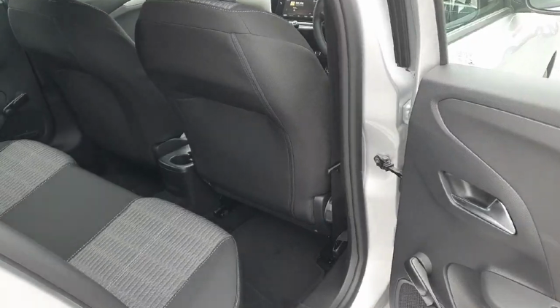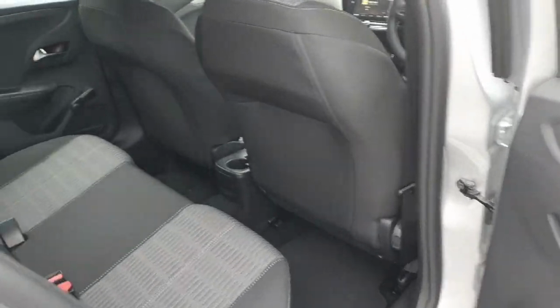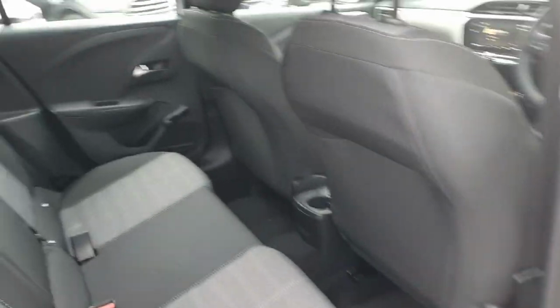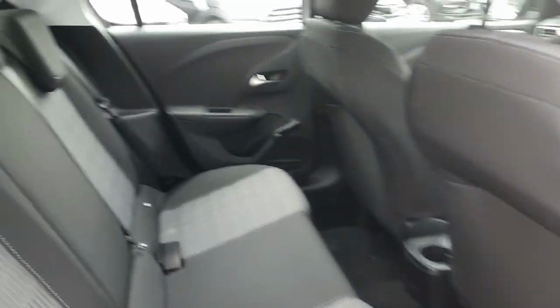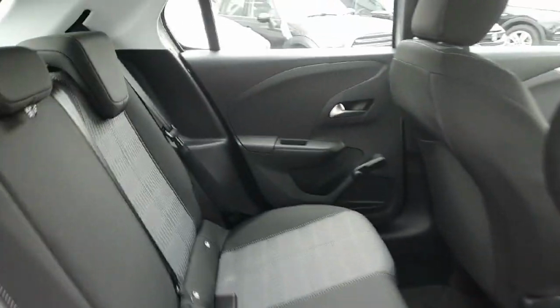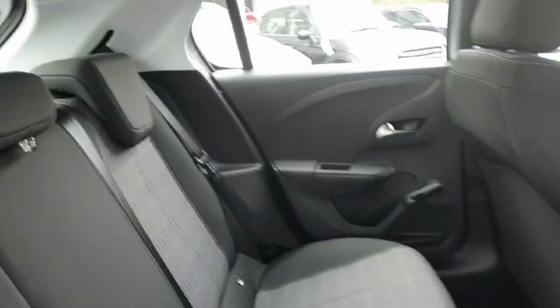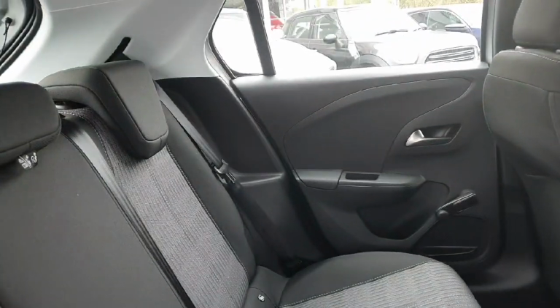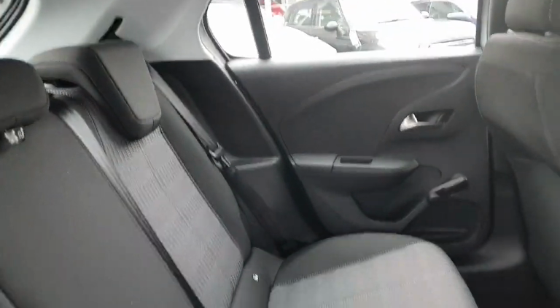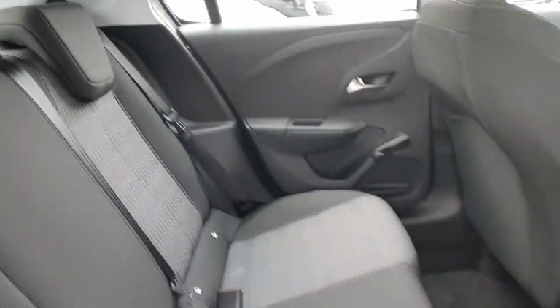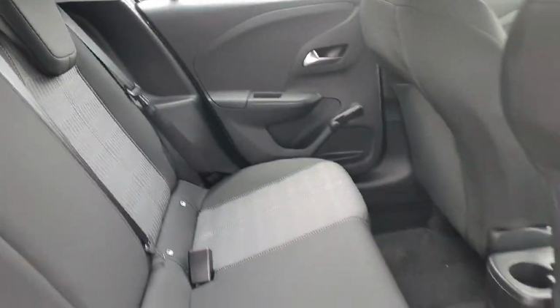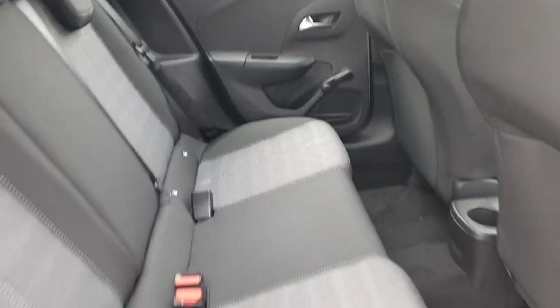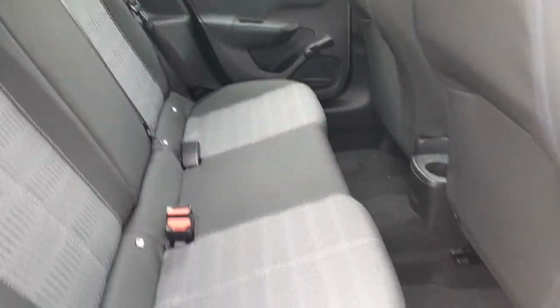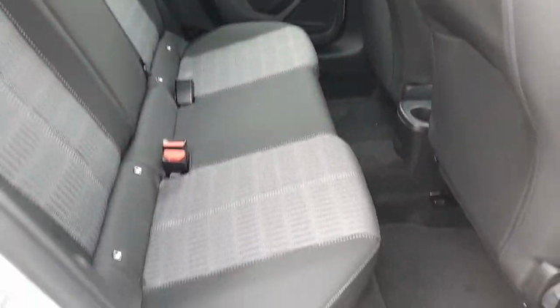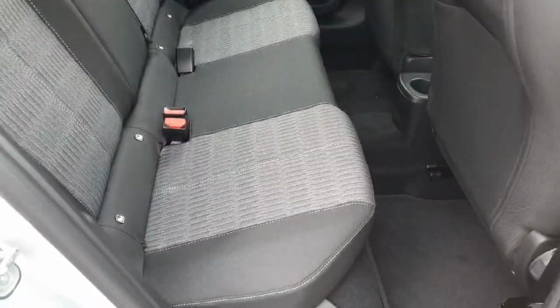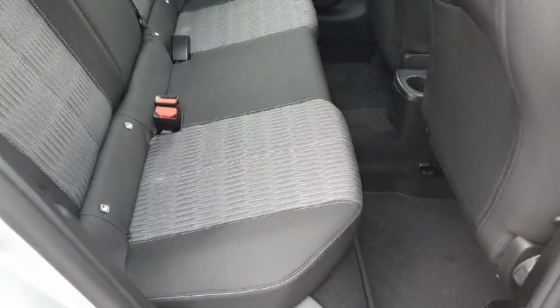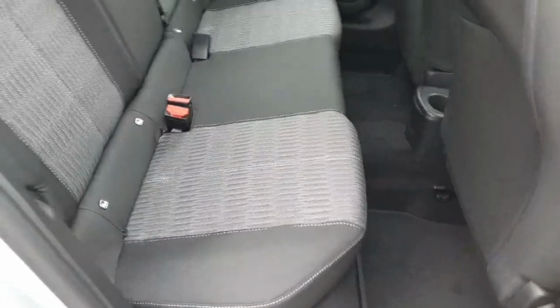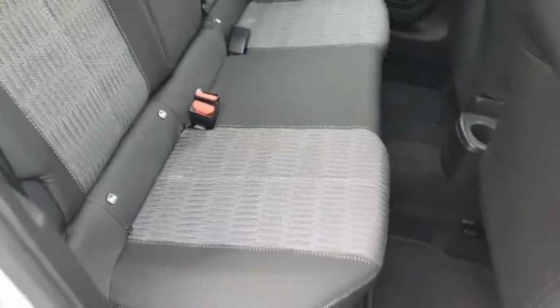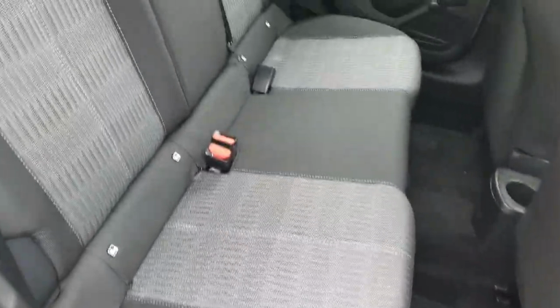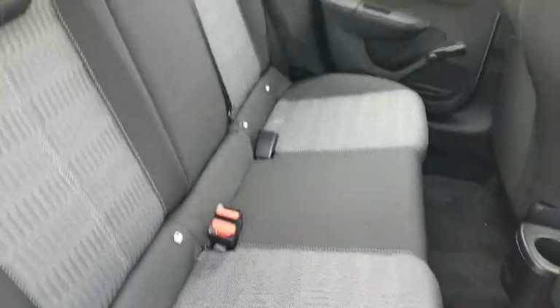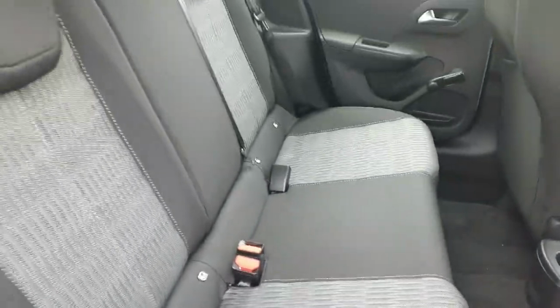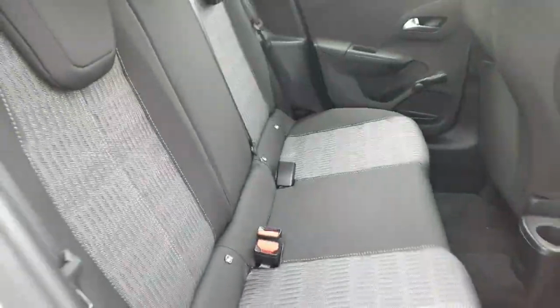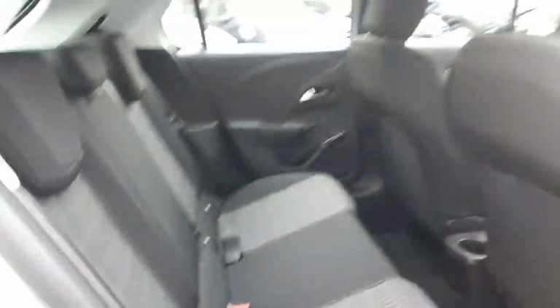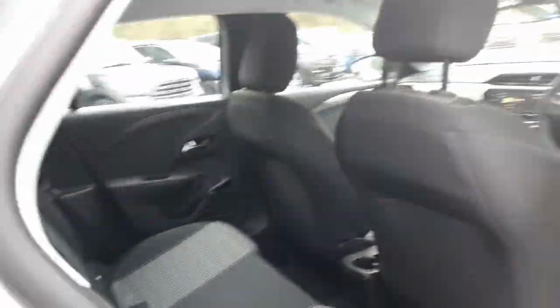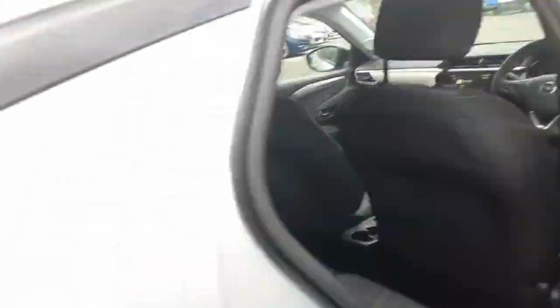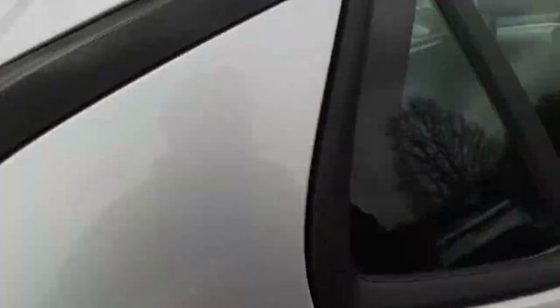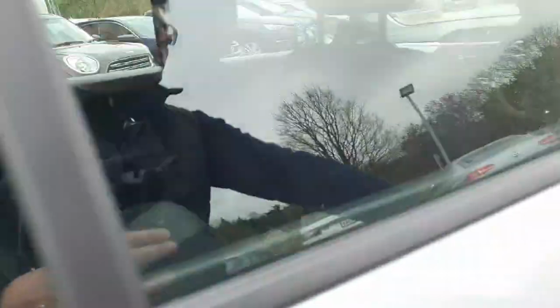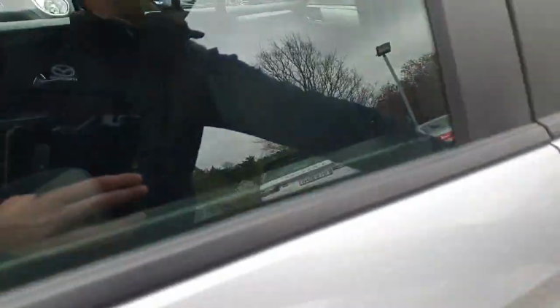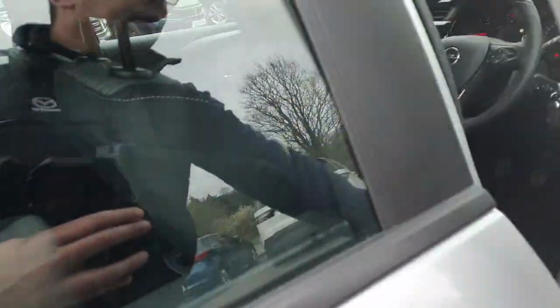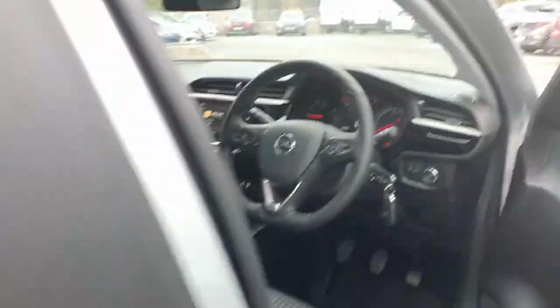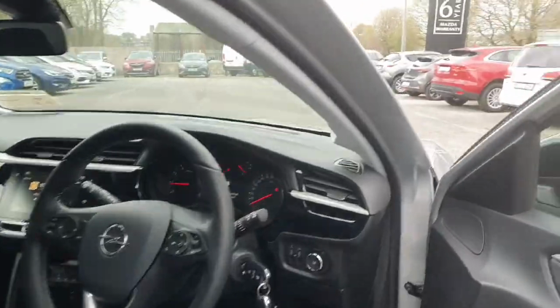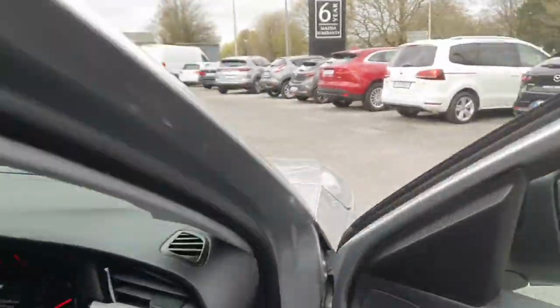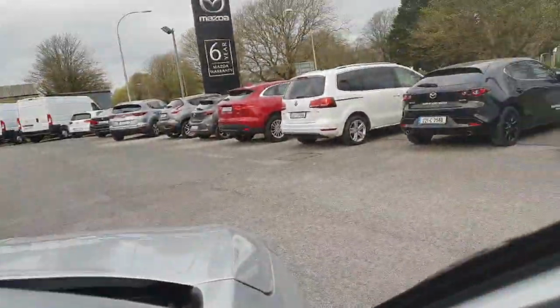Just moving to the interior, finished off with cloth seating inside. Lovely comfortable seats, nice and spacious as well, with plenty of legroom. There are ISOFIX points across the back, and moving into the front.